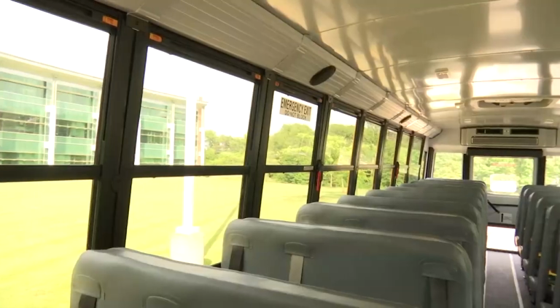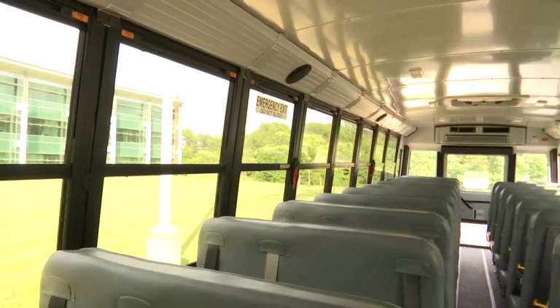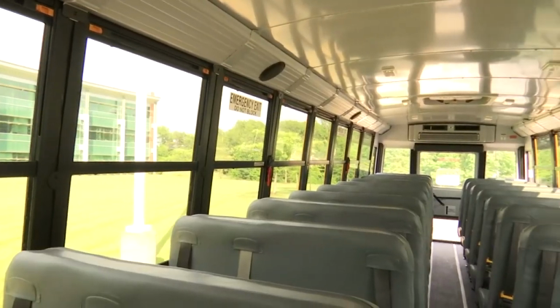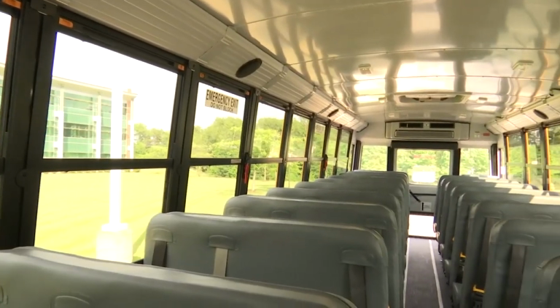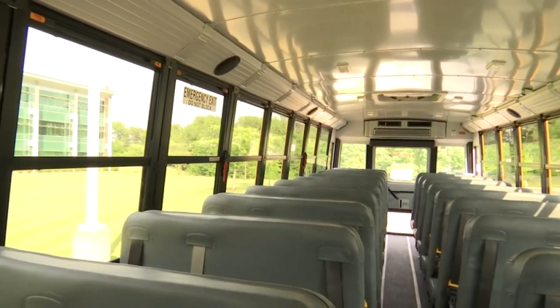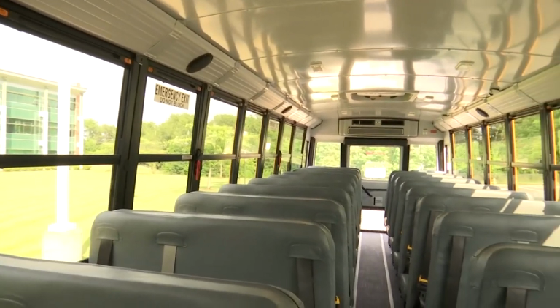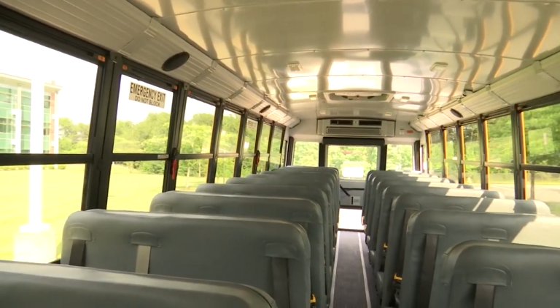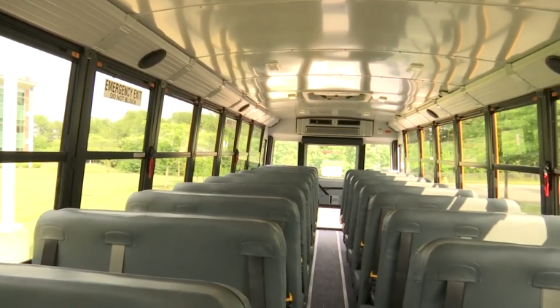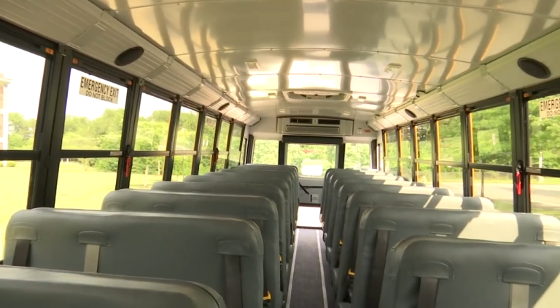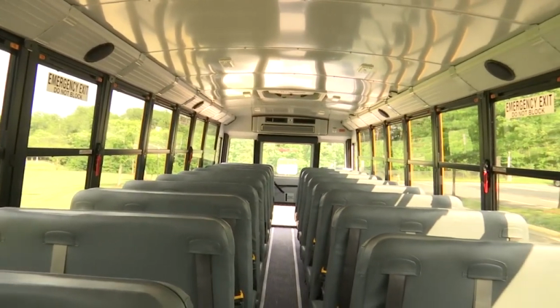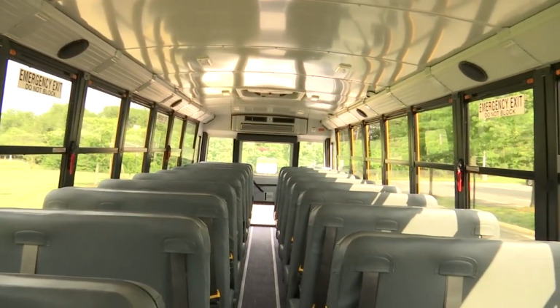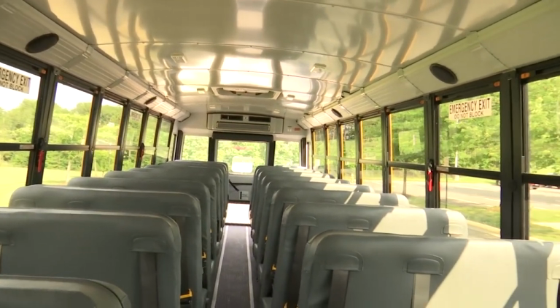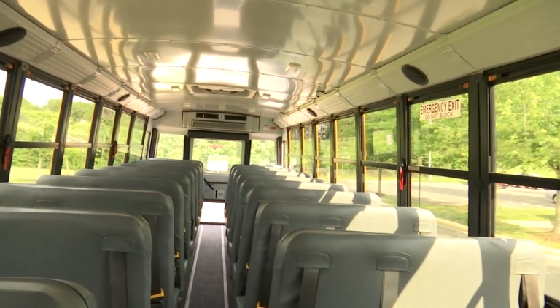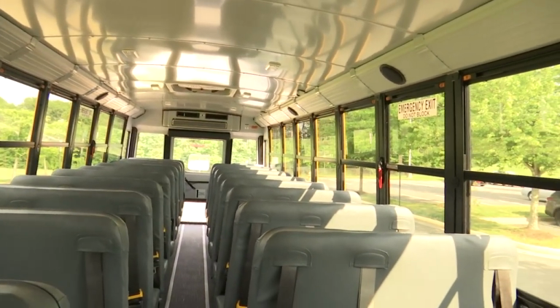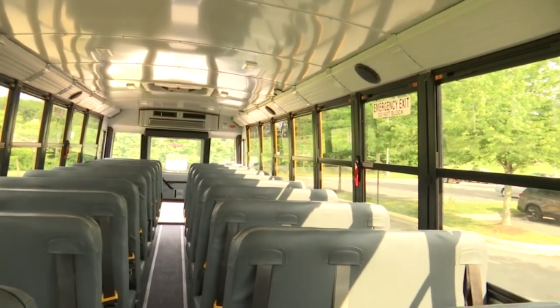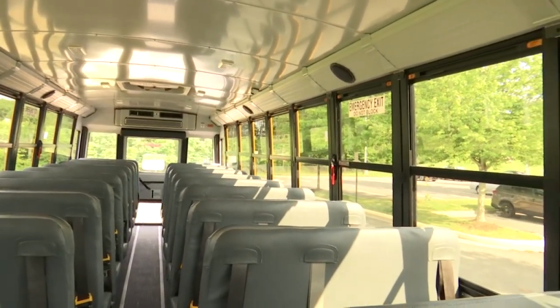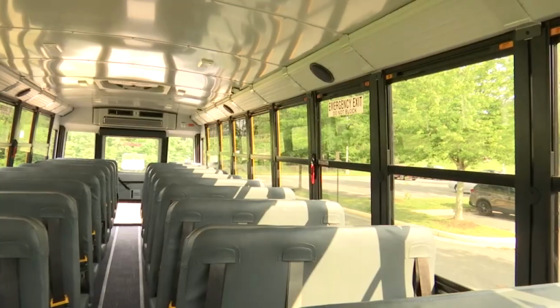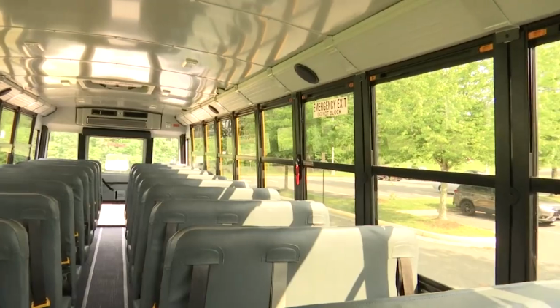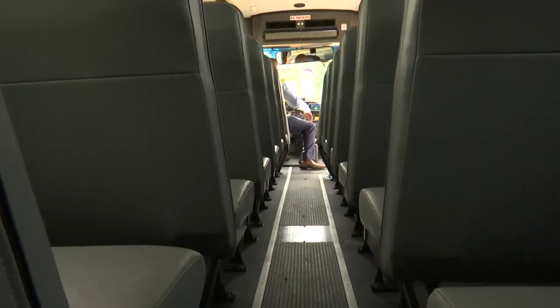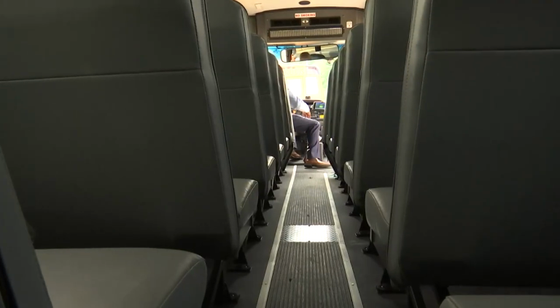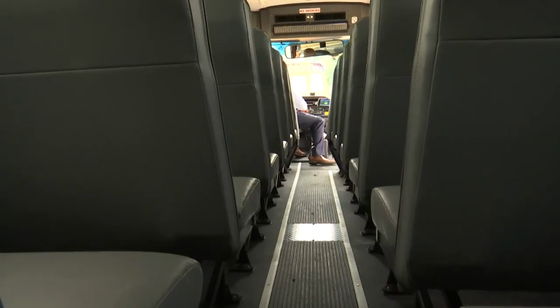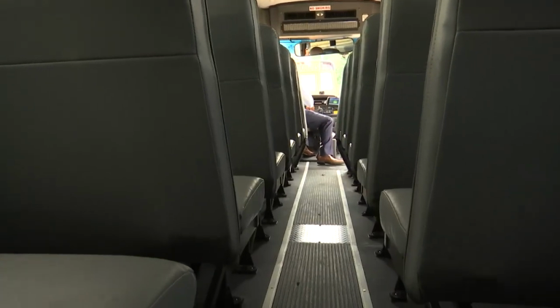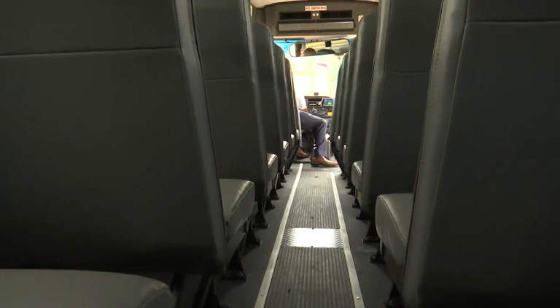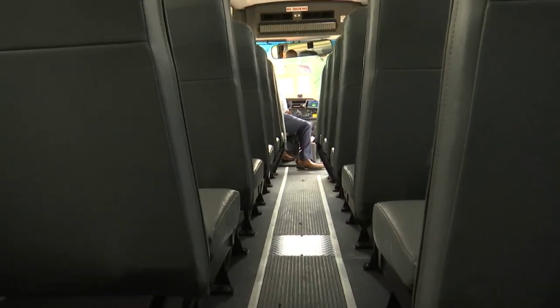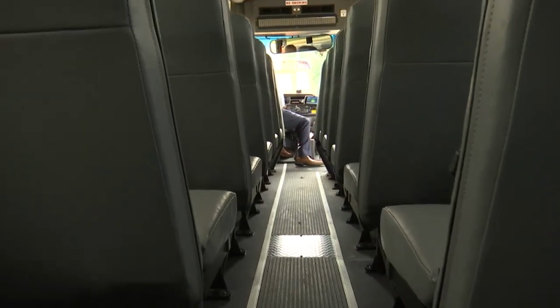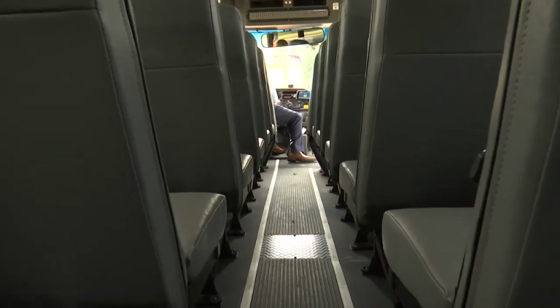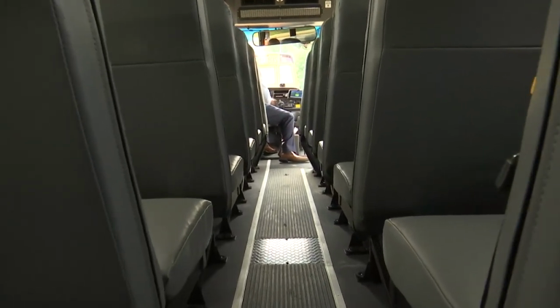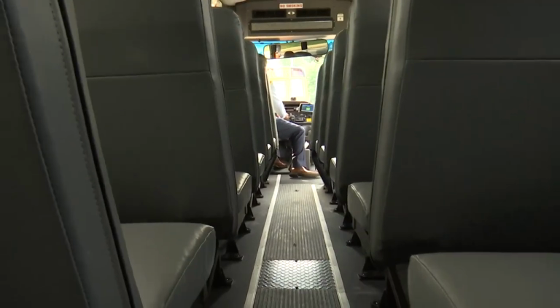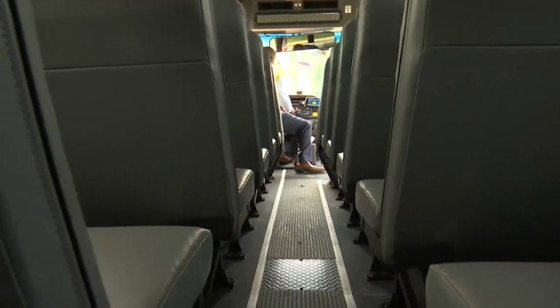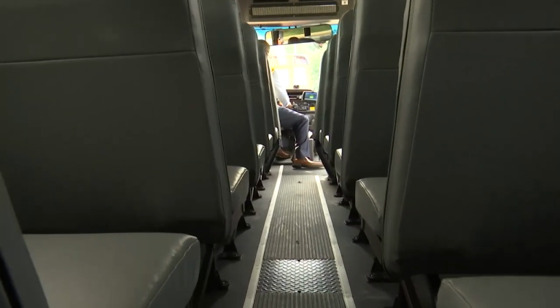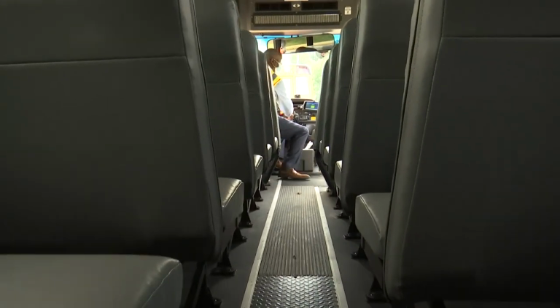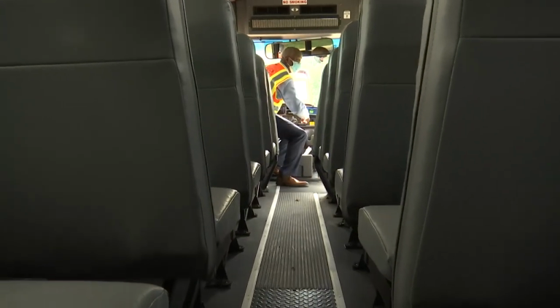The inside of the bus looks like any other 77-passenger bus. They'll hold a full capacity of students — typically three students per seat for elementary and two students per seat for middle school and high school.